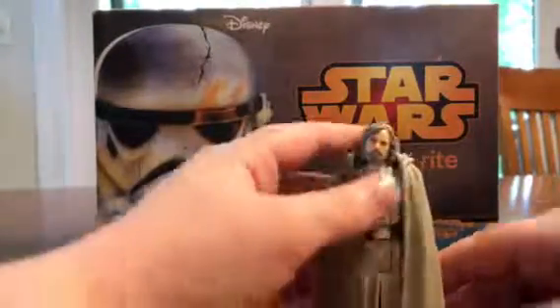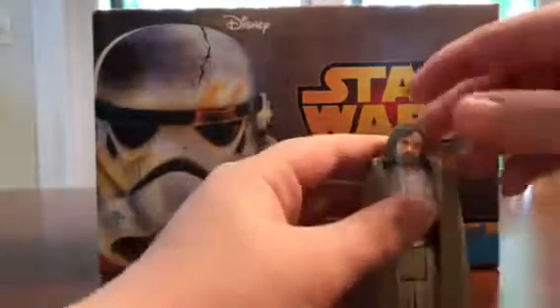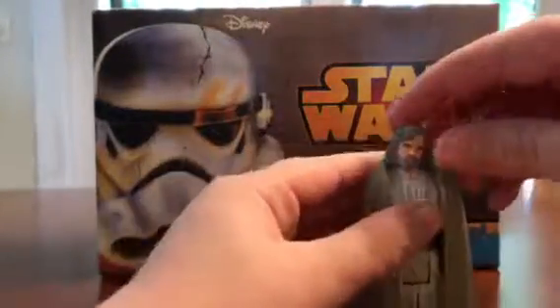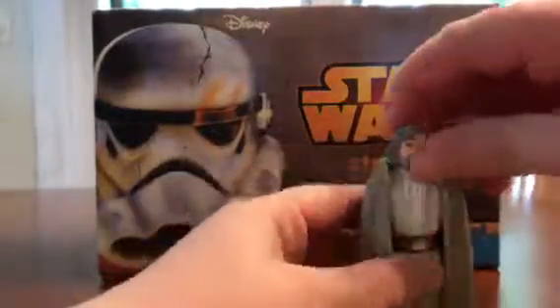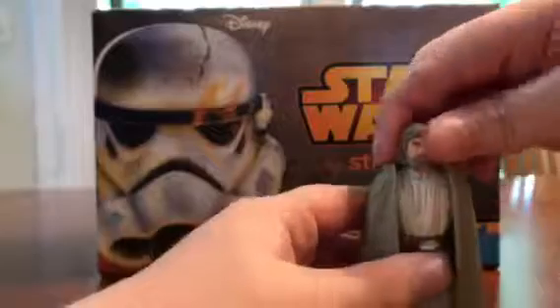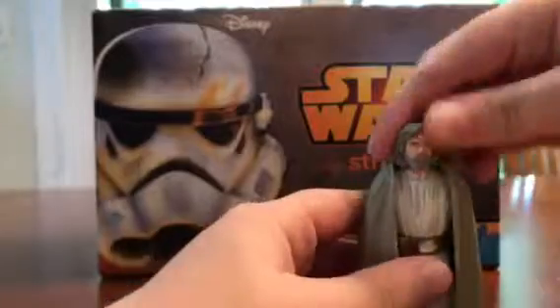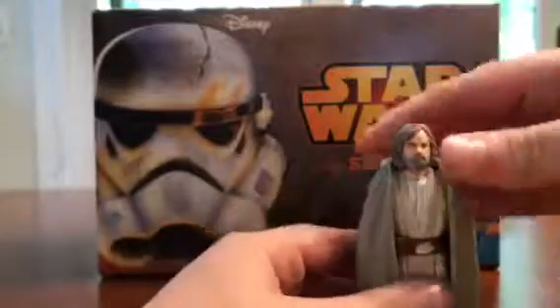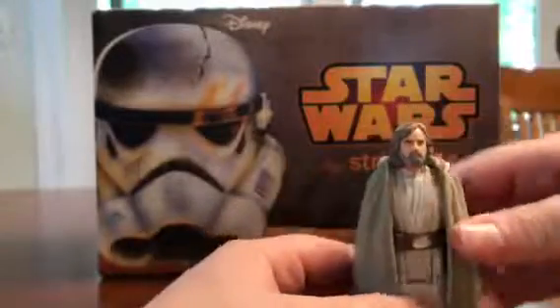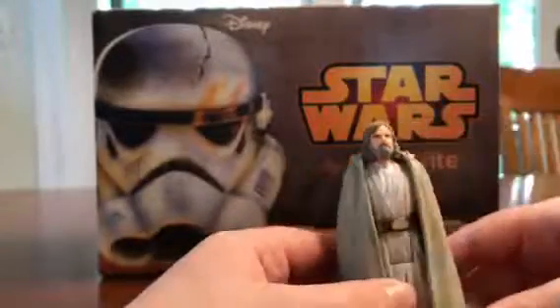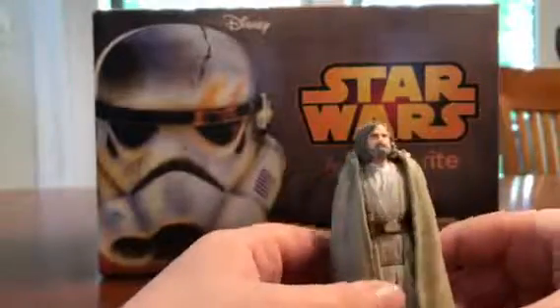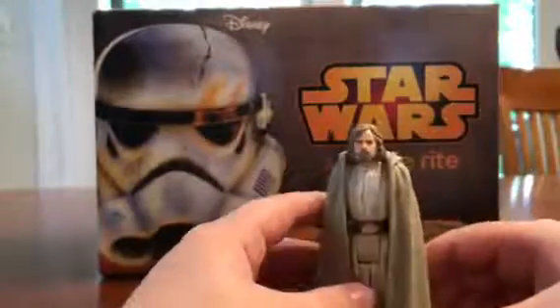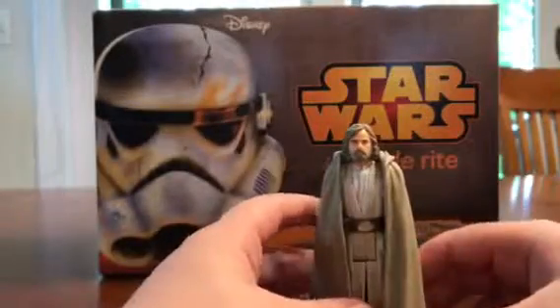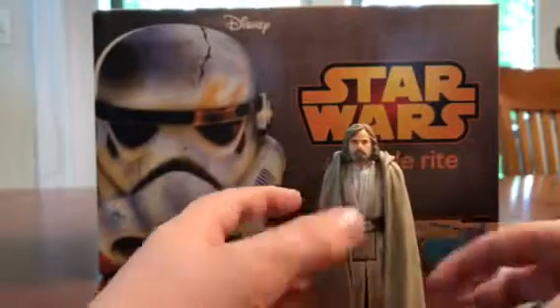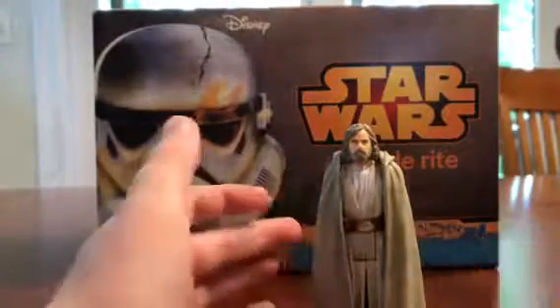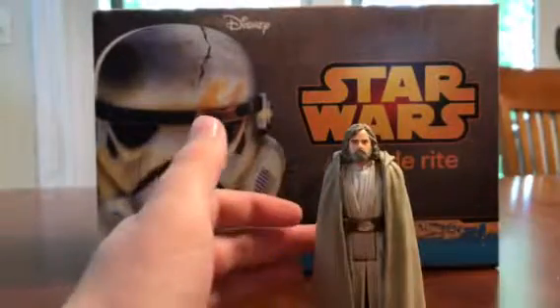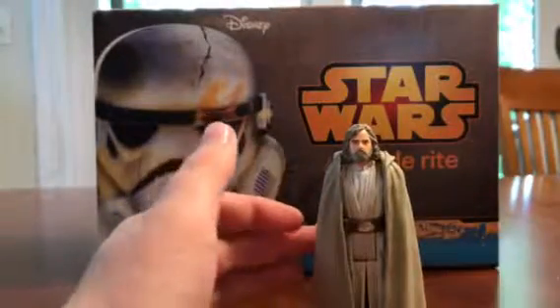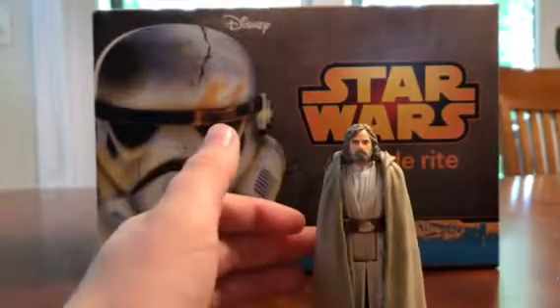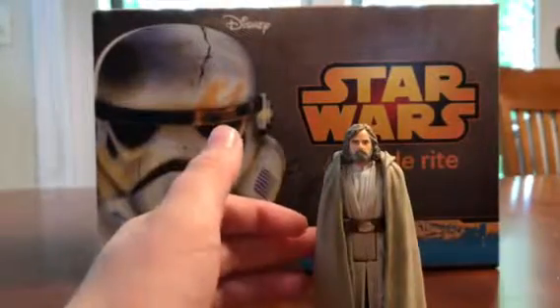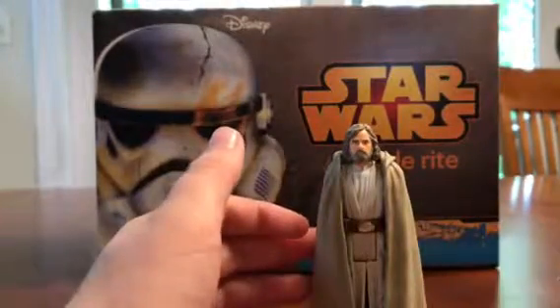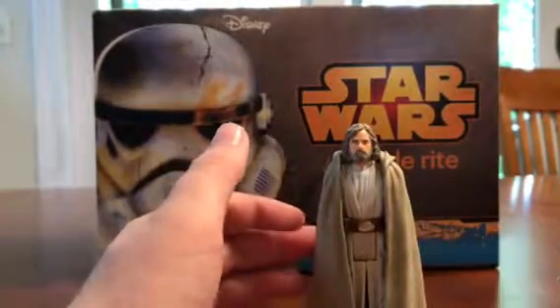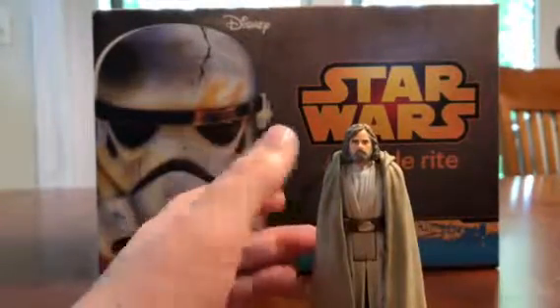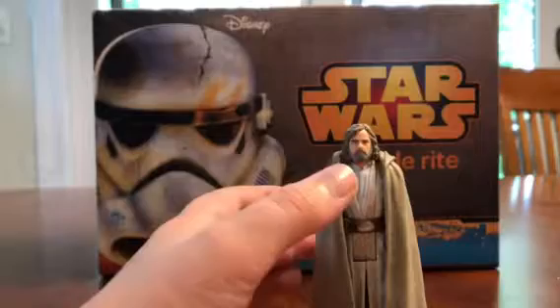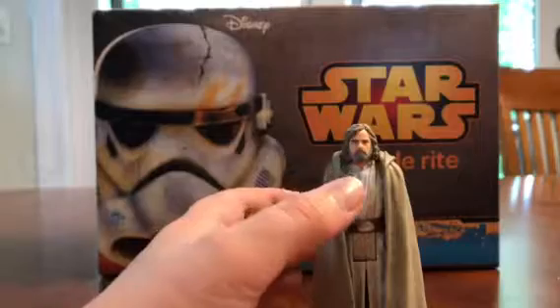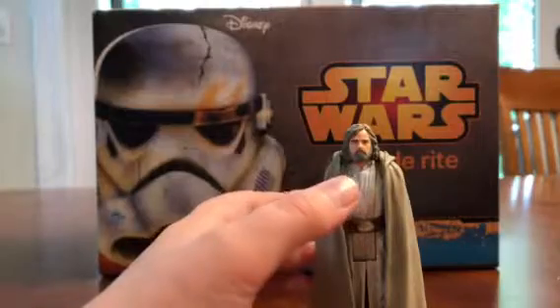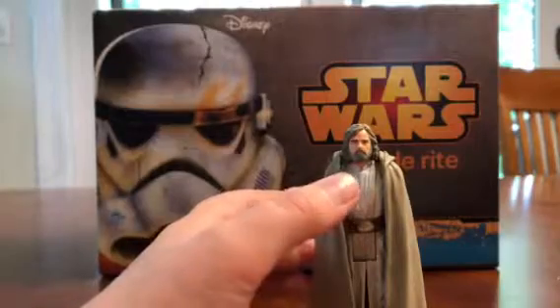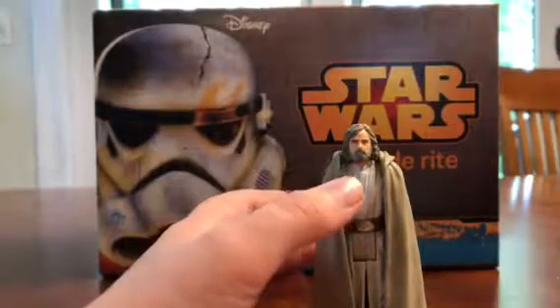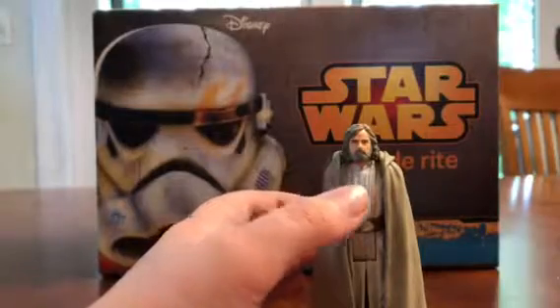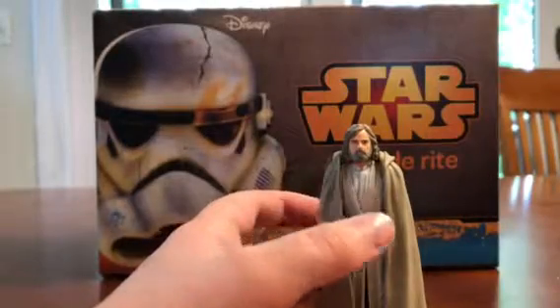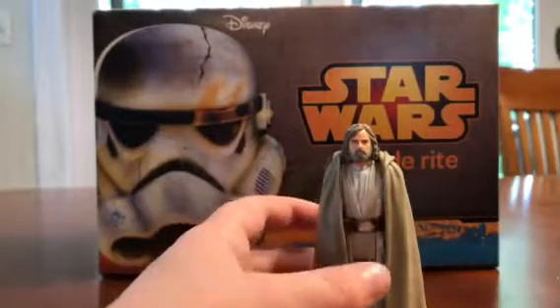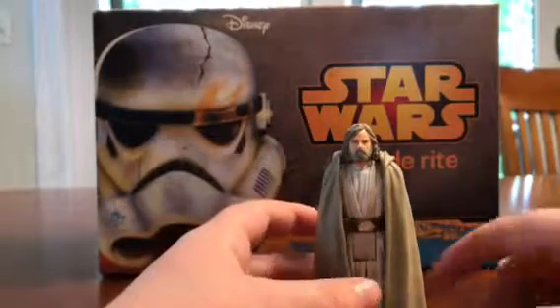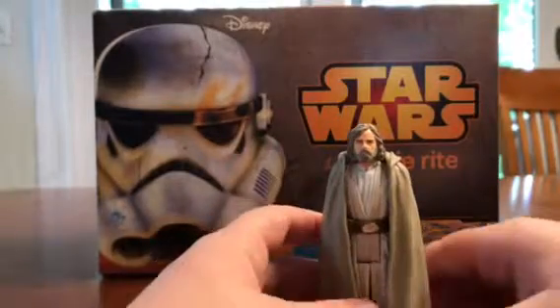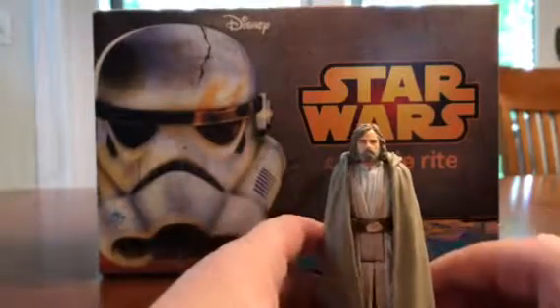All right, so here he is — the Luke Skywalker Jedi Master. There are some paint flips in the box, but I'm not going to go over that.